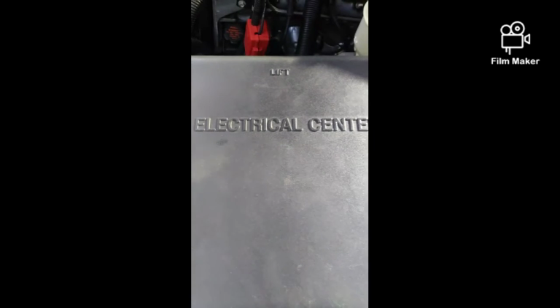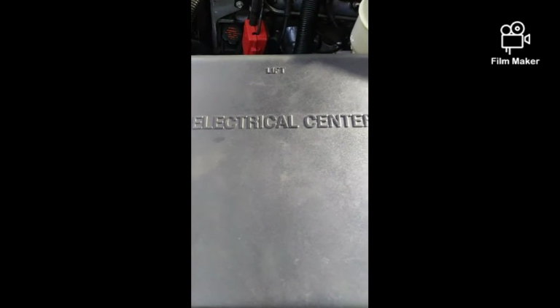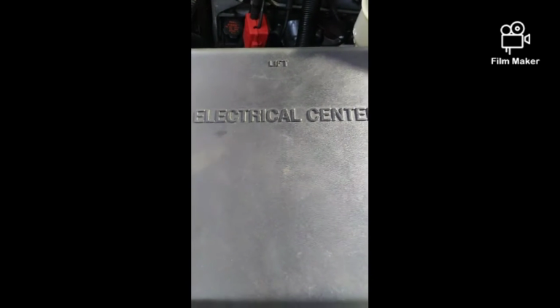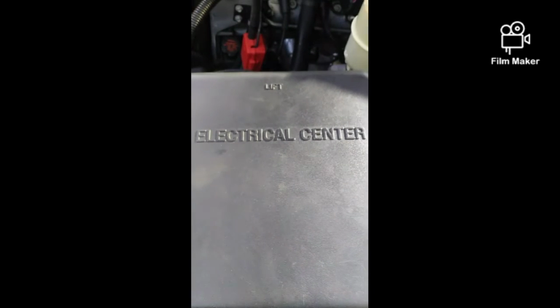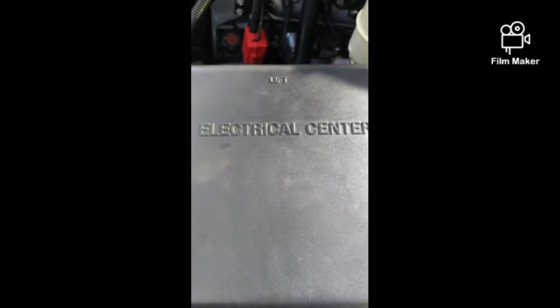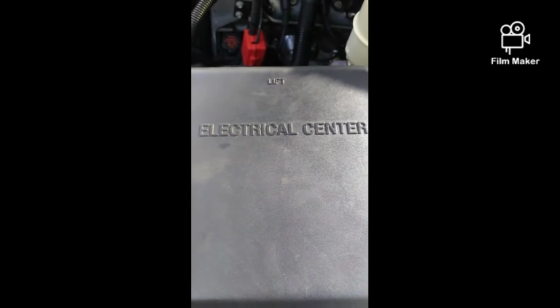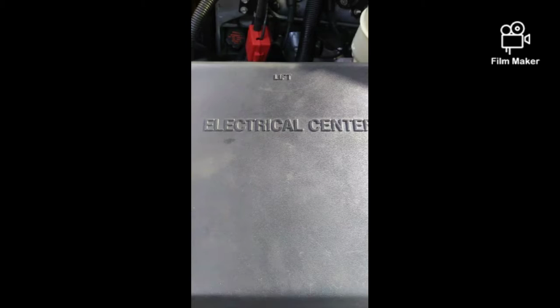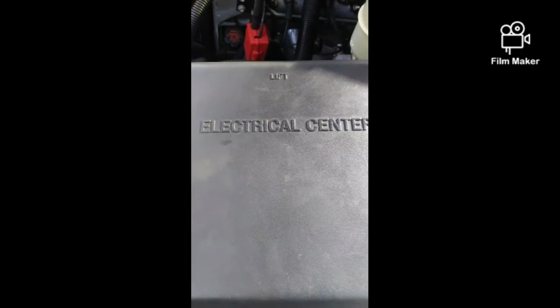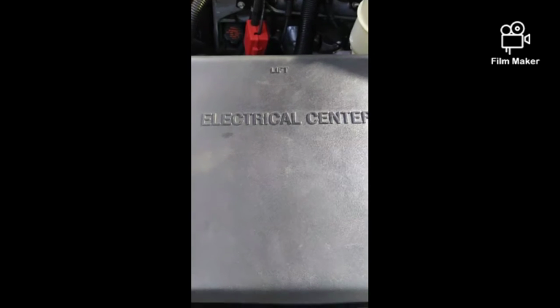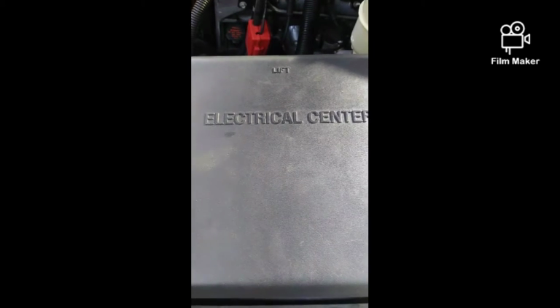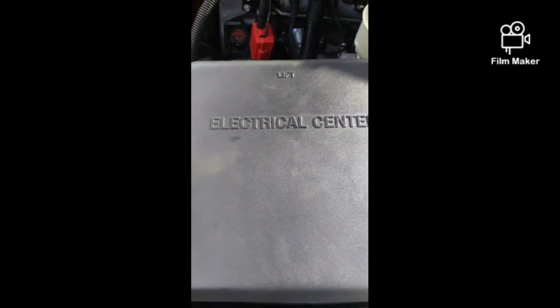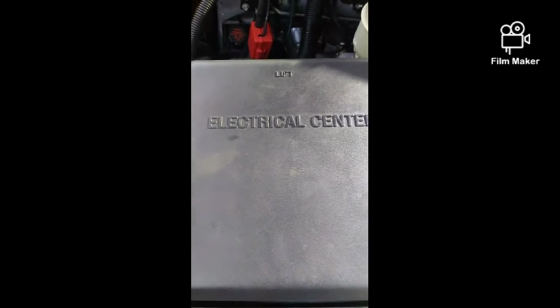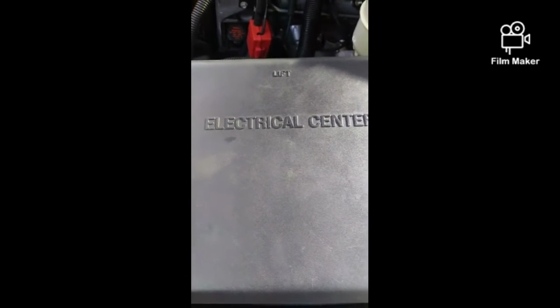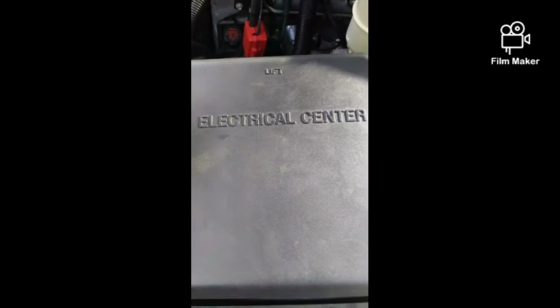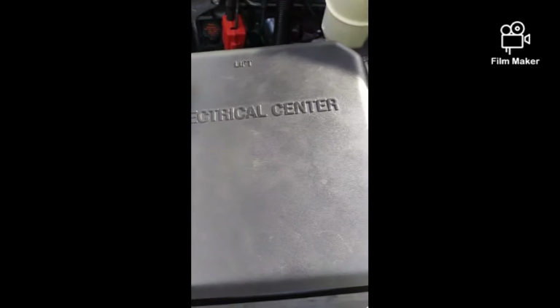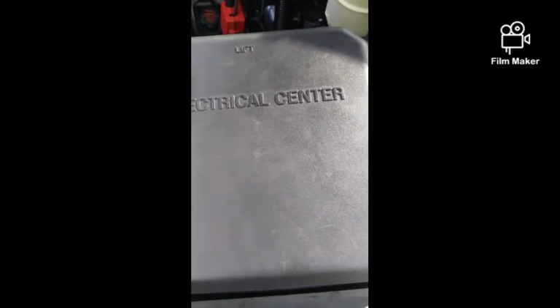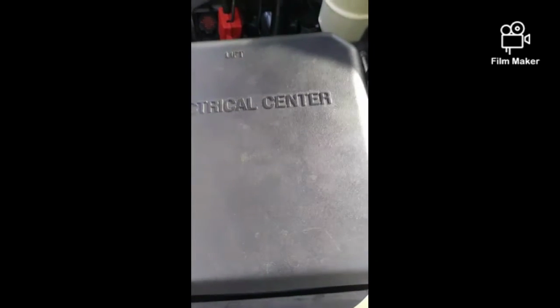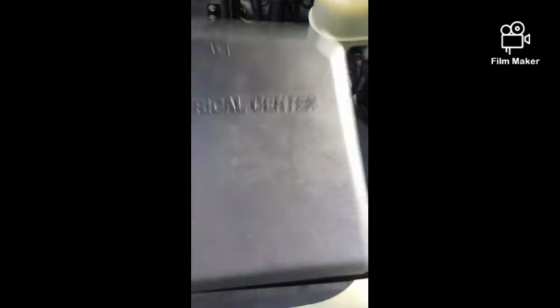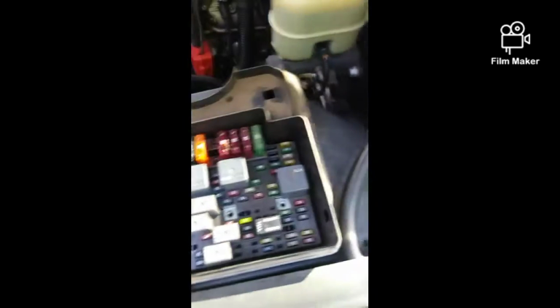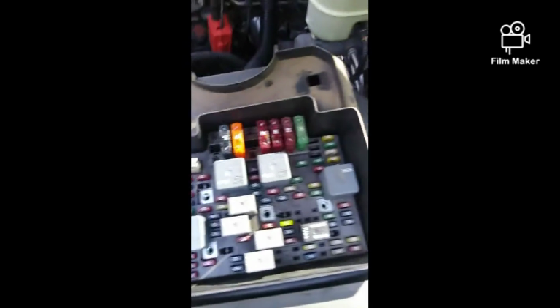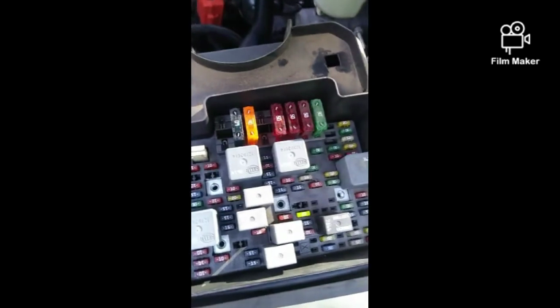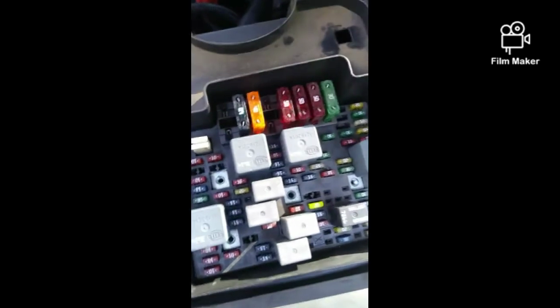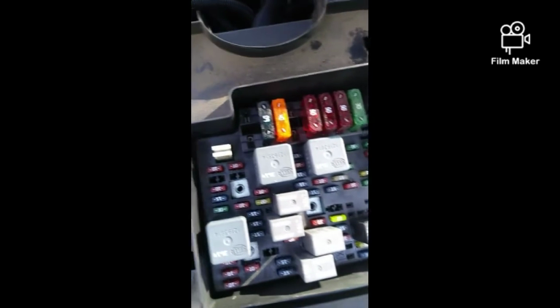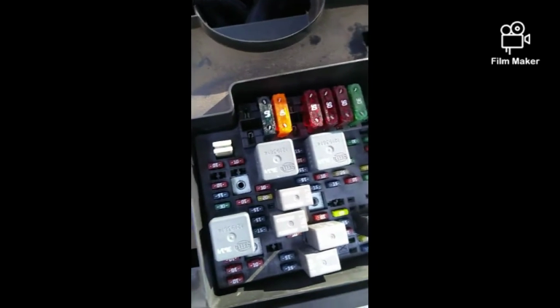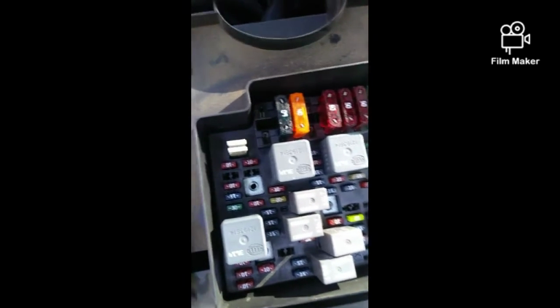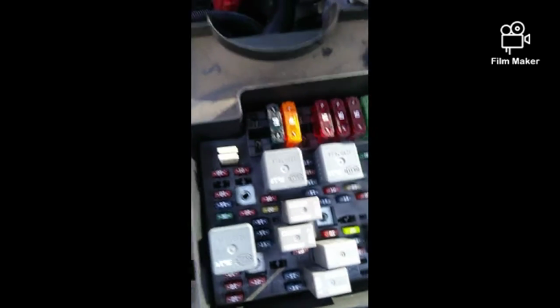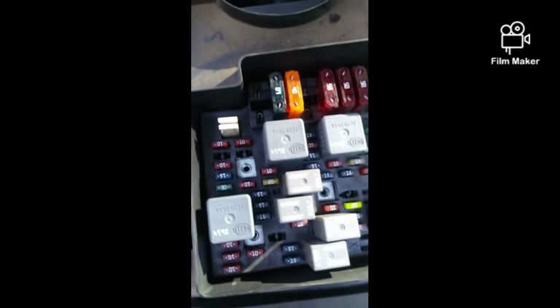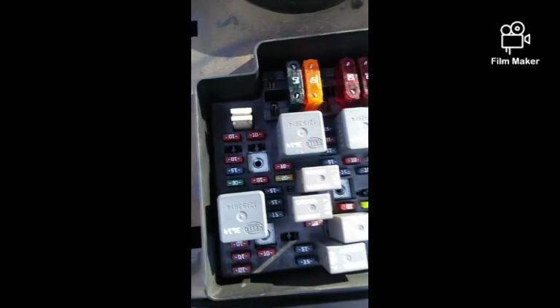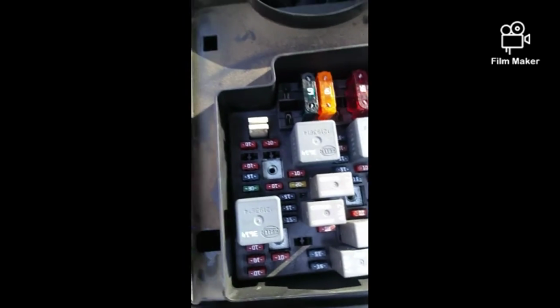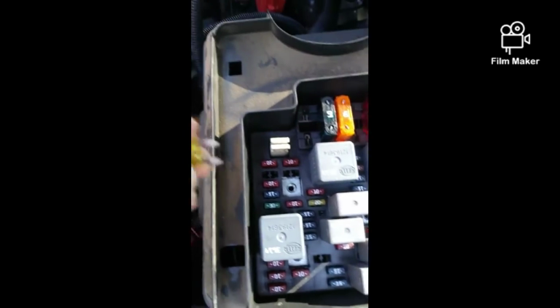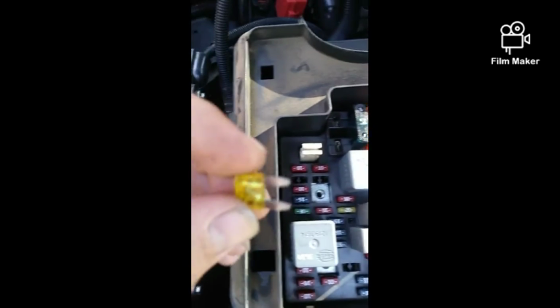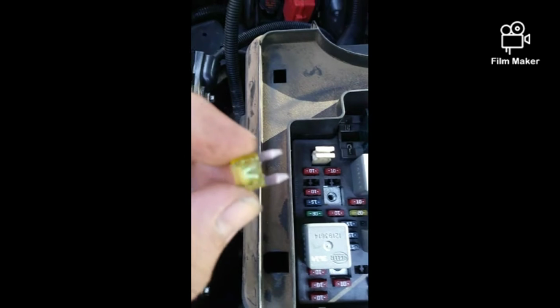Here's something you don't see every day. I'm bored at home because of this coronavirus has got everything messed up, but anyways I found myself something to do. See all those fuses? Check out this fuse.